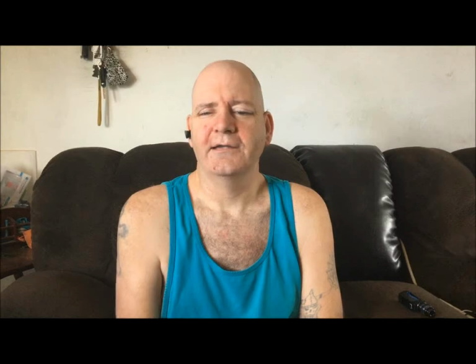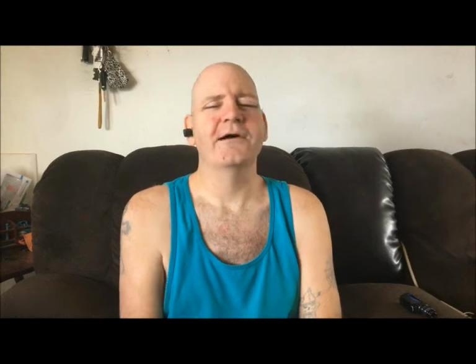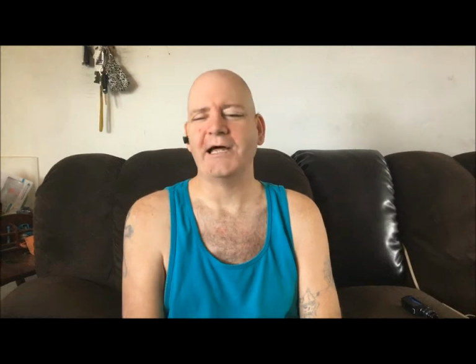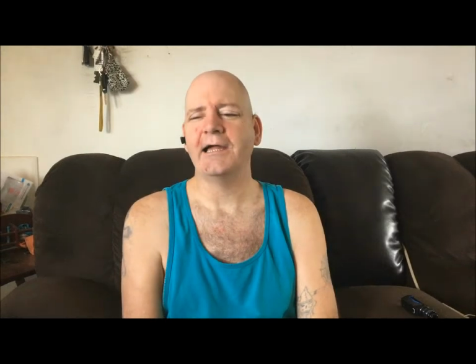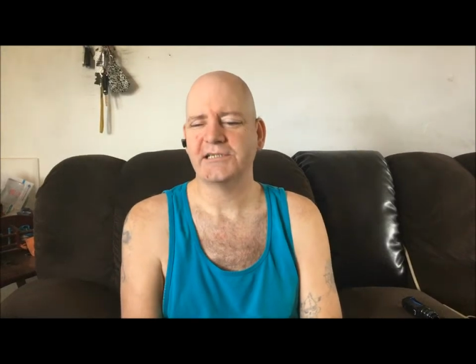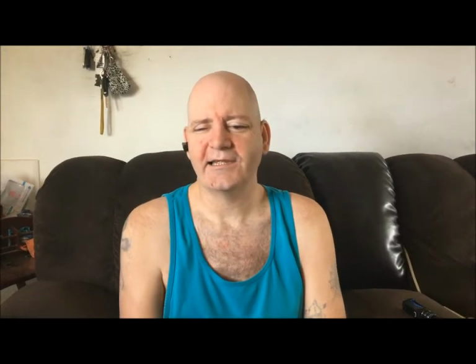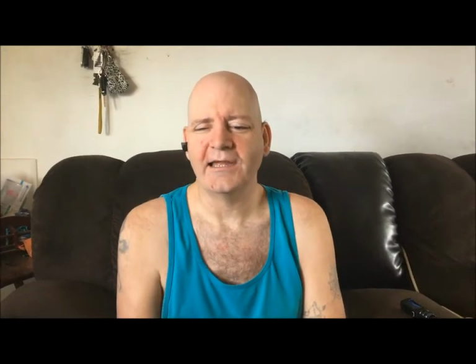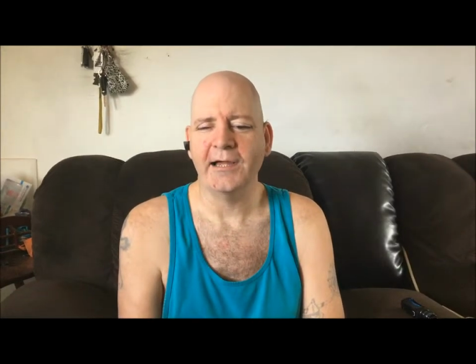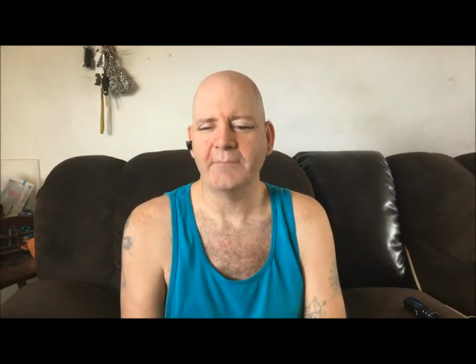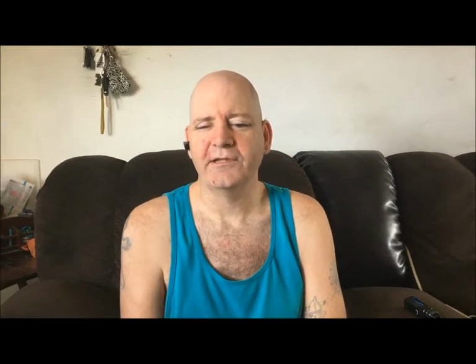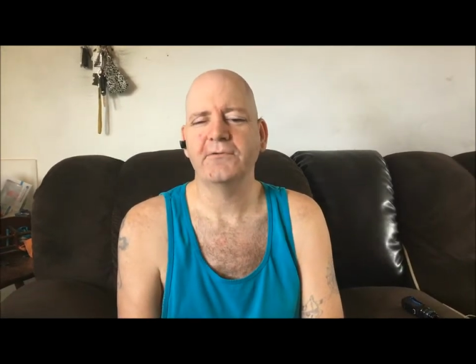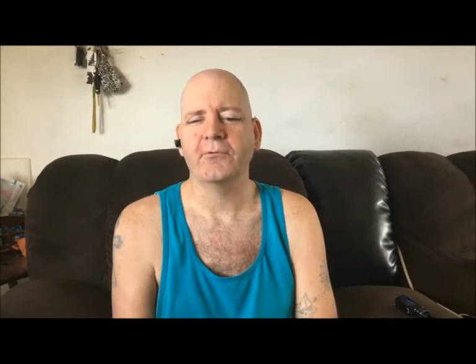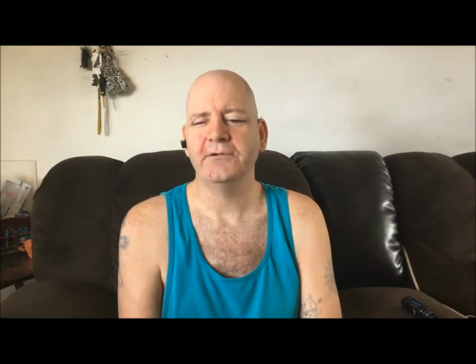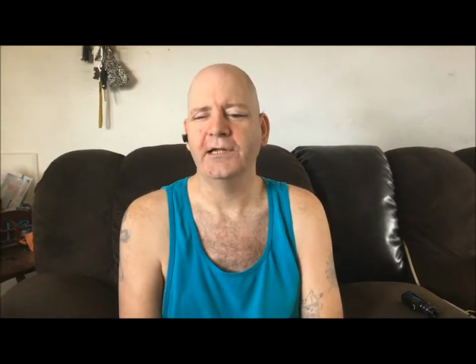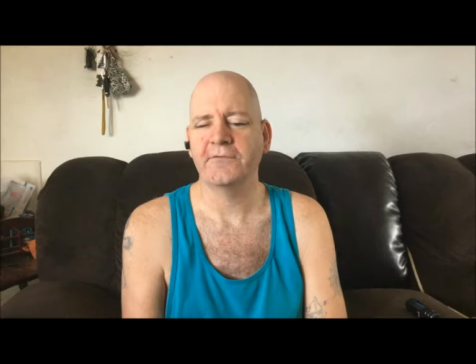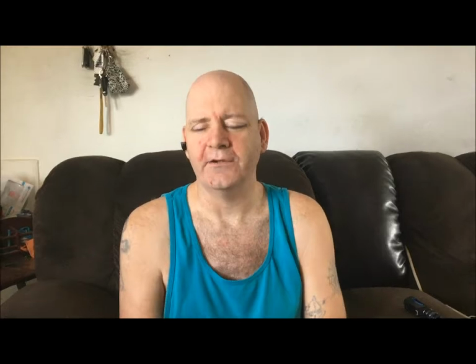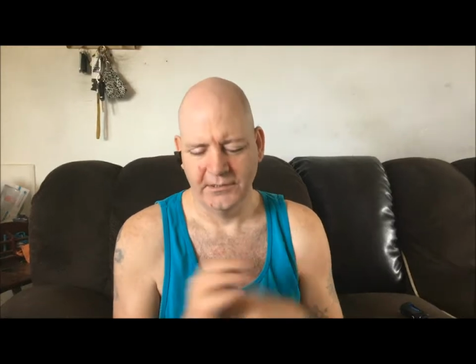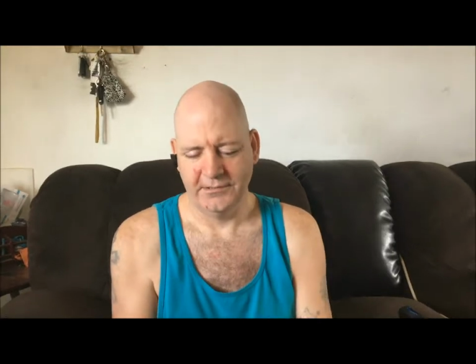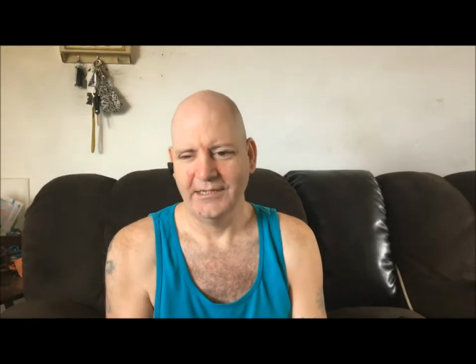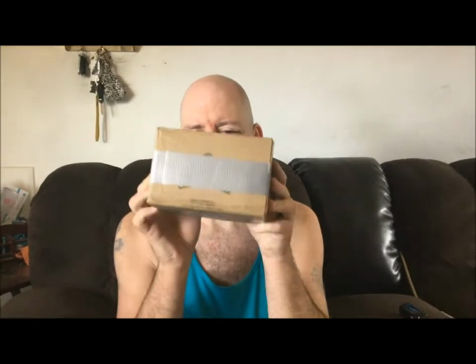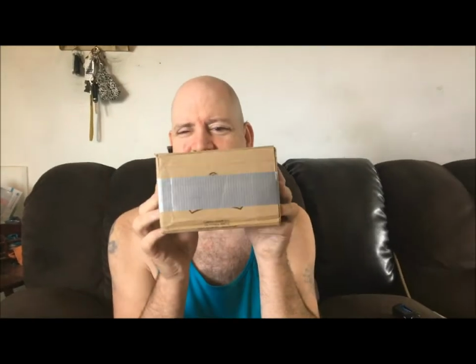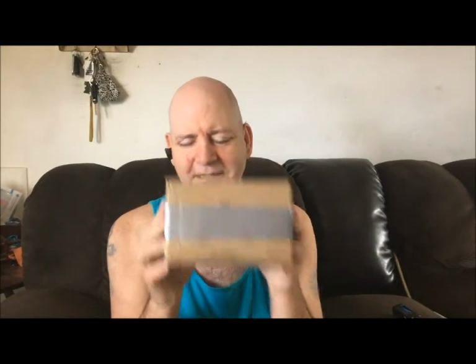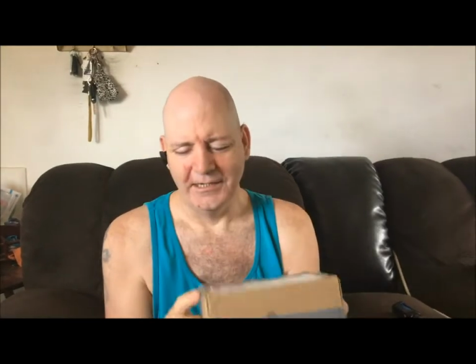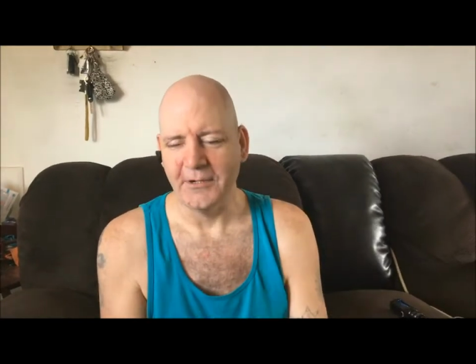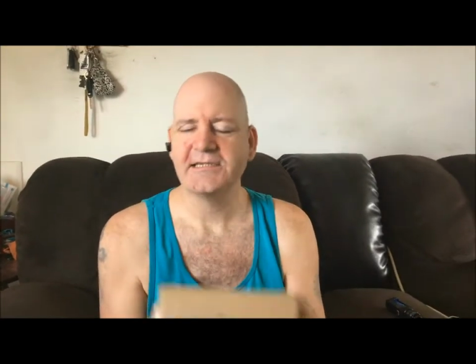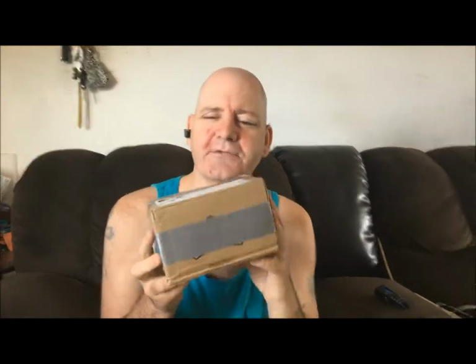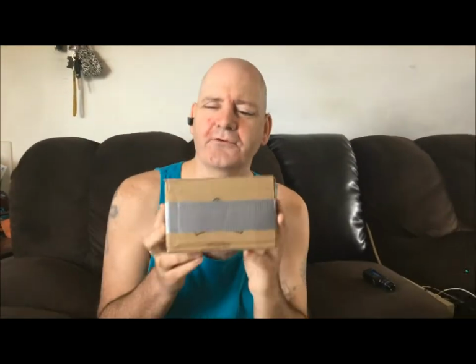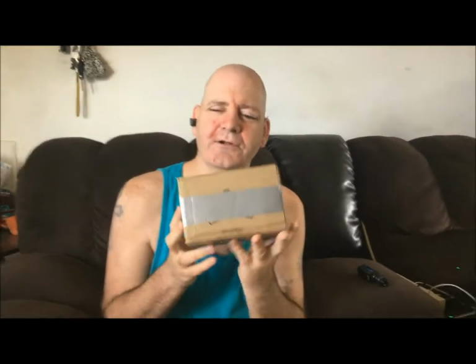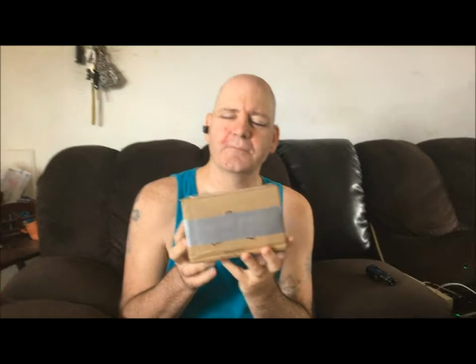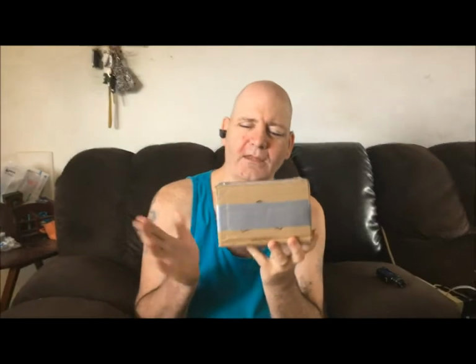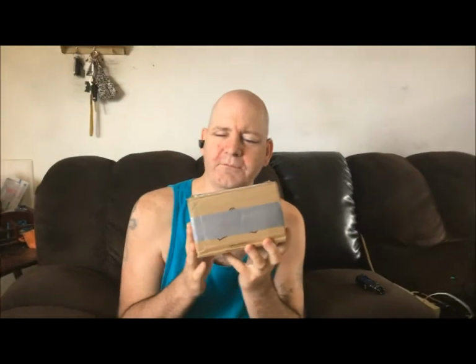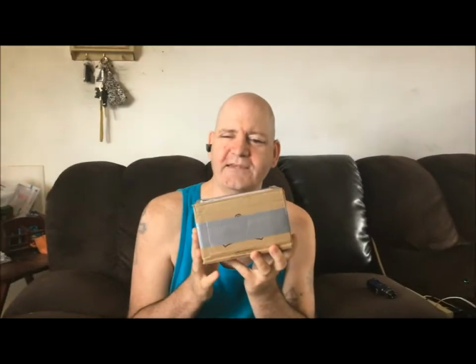Hello everybody, I'm just Lance and I am absolutely thrilled to bring you another video. This is the razor I ordered from Etsy.